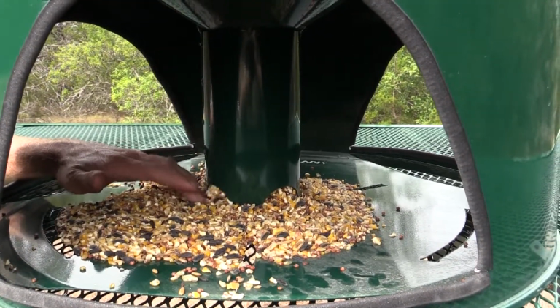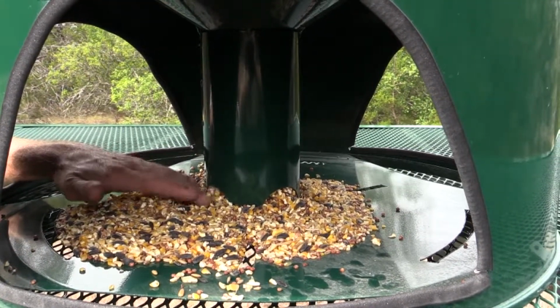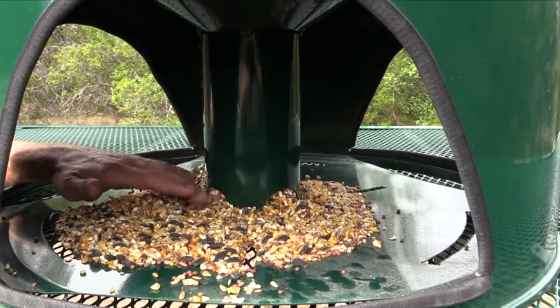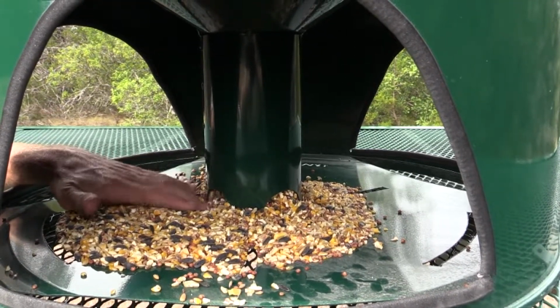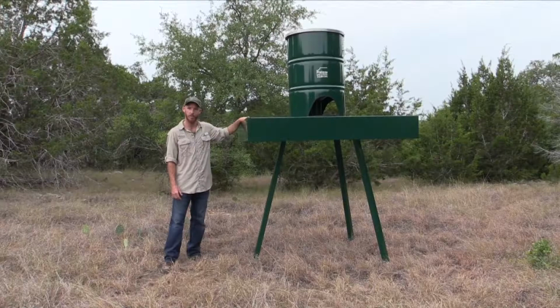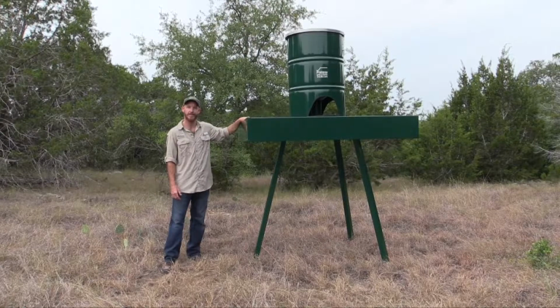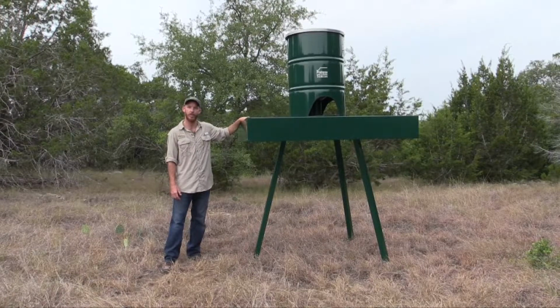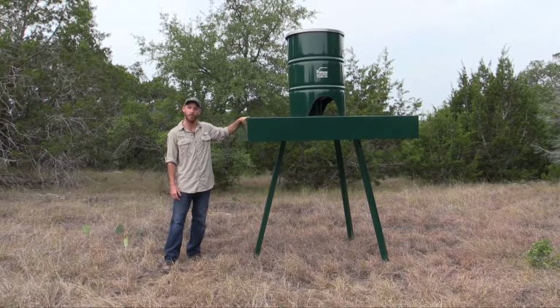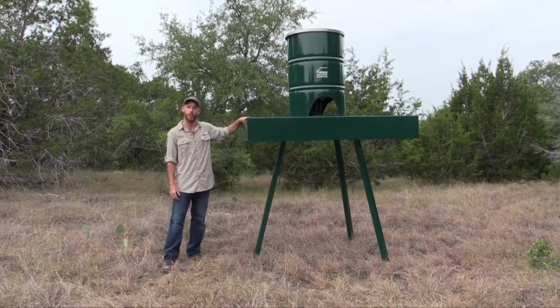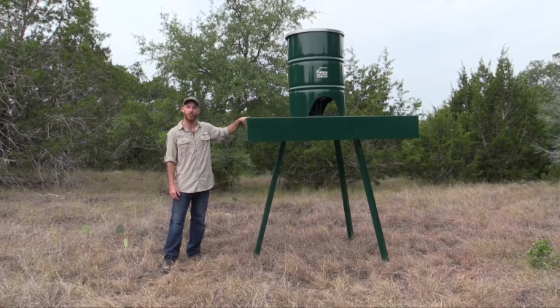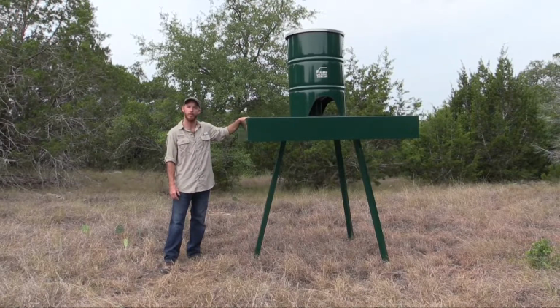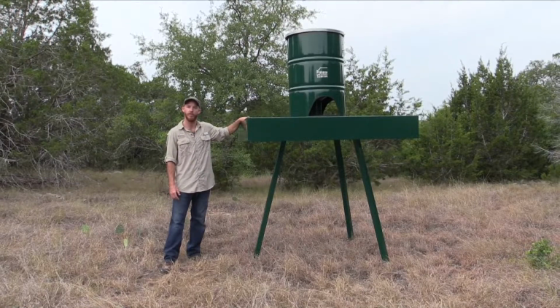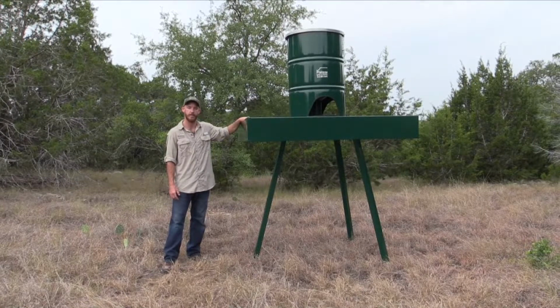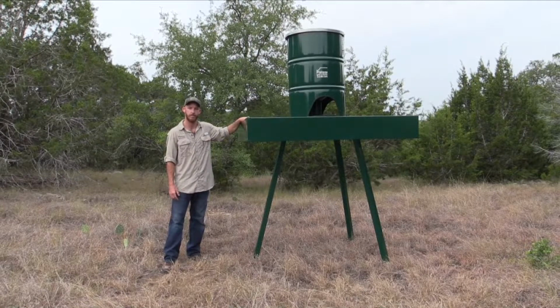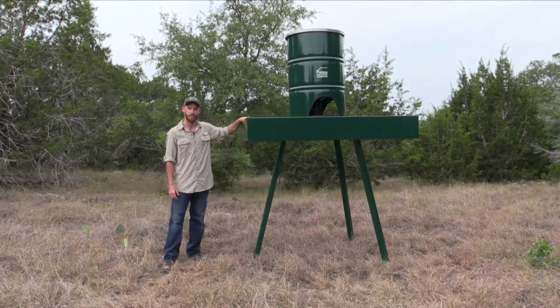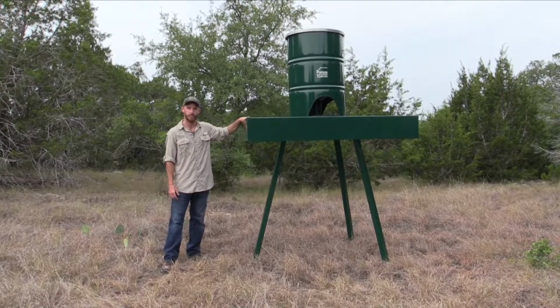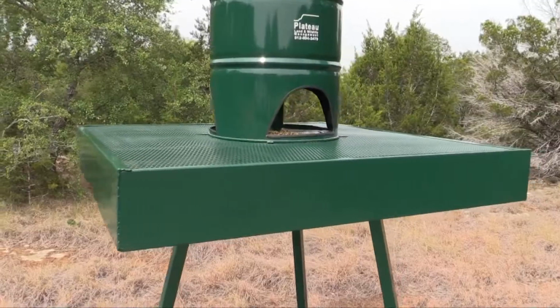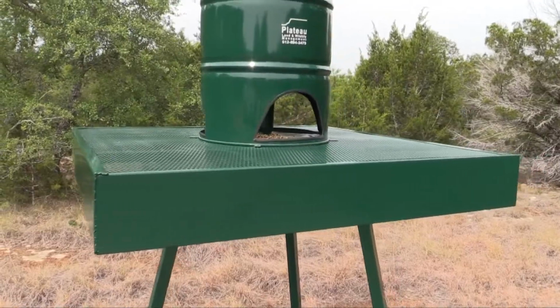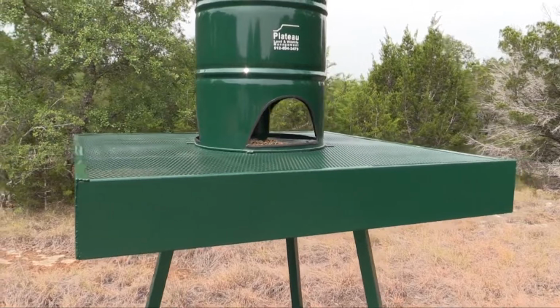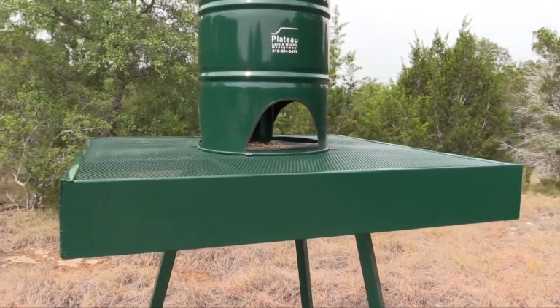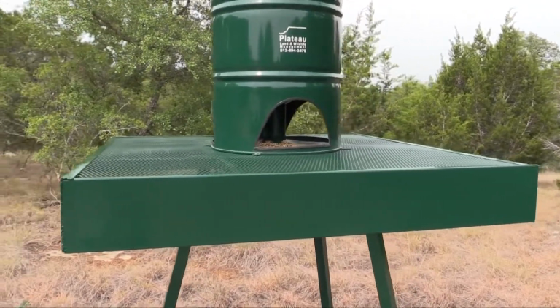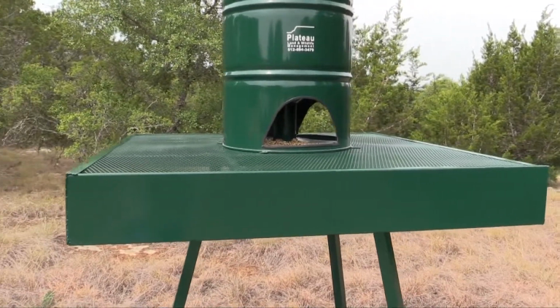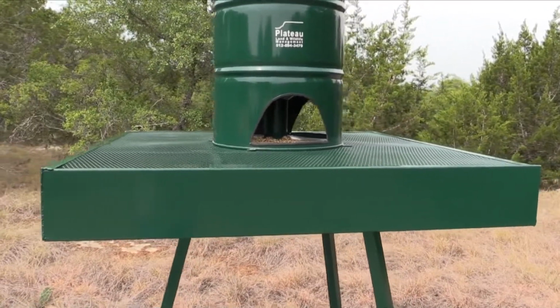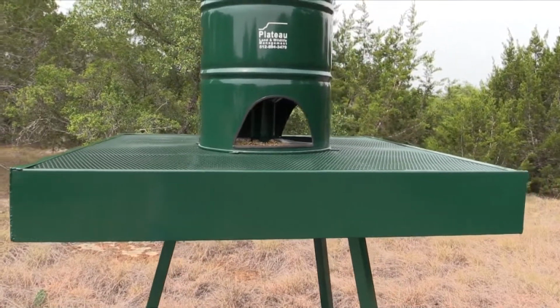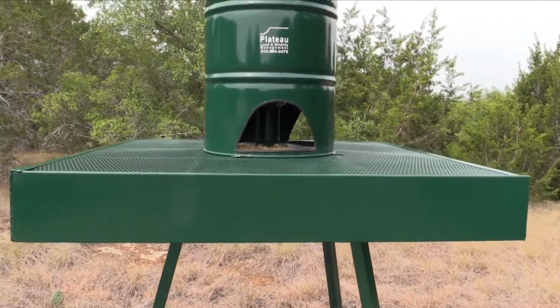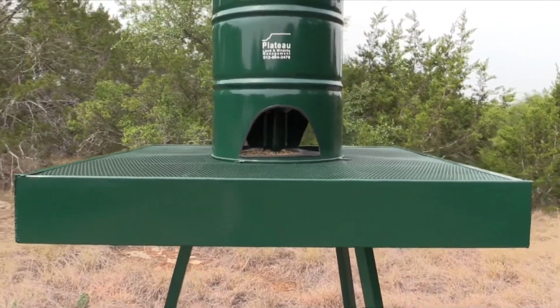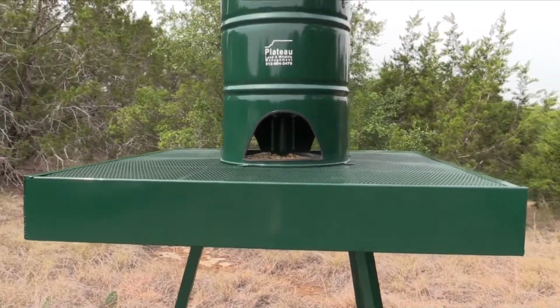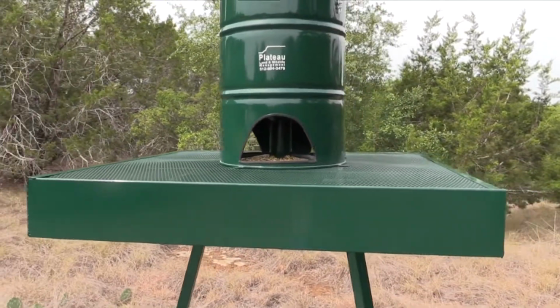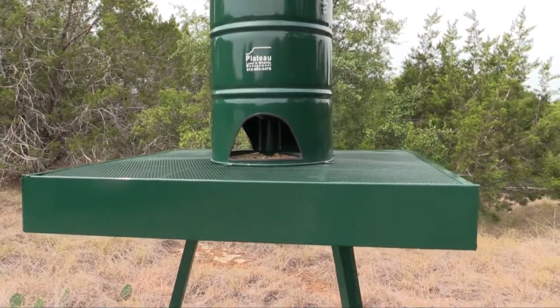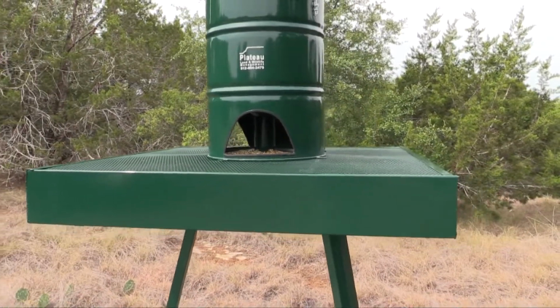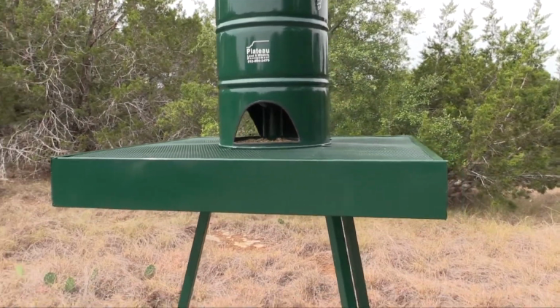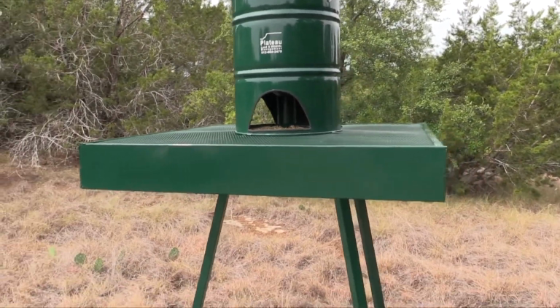This makes it a free choice feeder, which is necessary in order to meet the requirements for supplemental feed. The Platform stands about five feet tall and its unique design prevents small mammals such as raccoons and squirrels from gaining access.